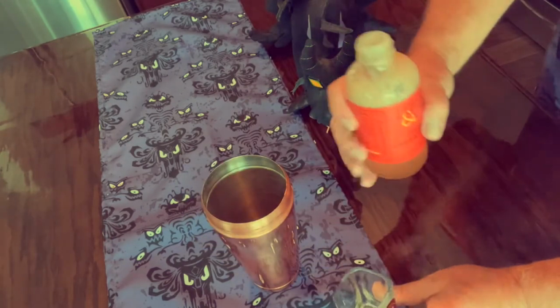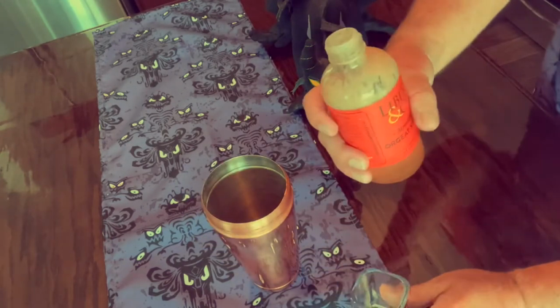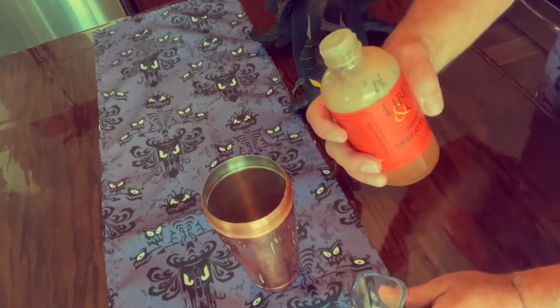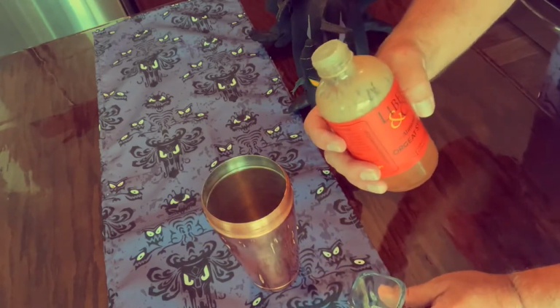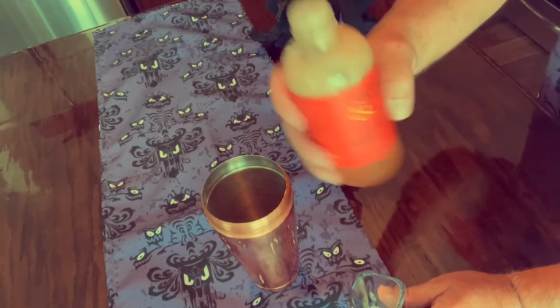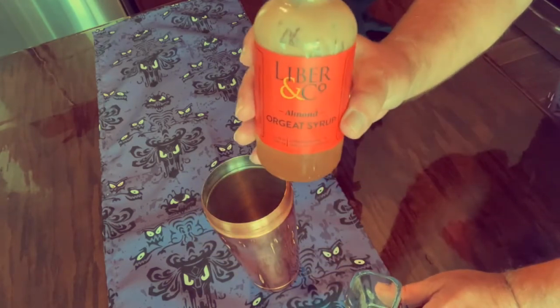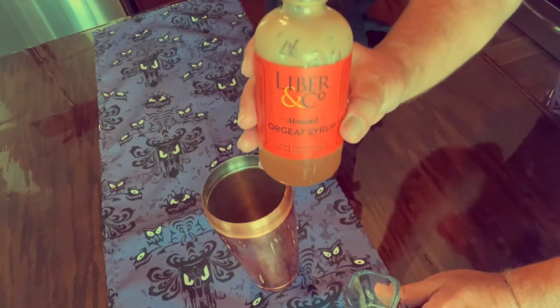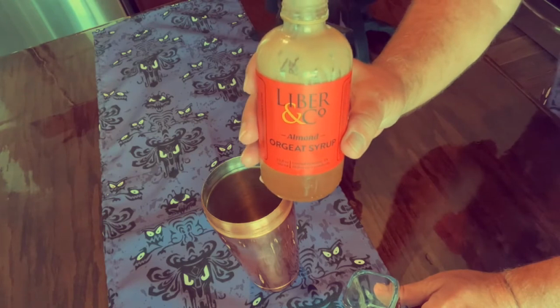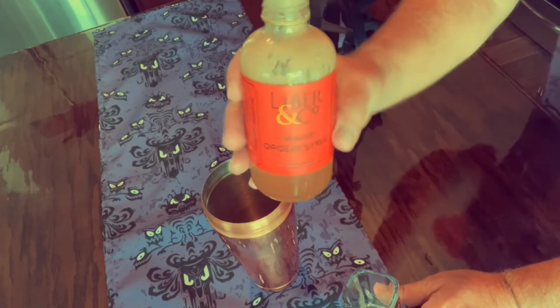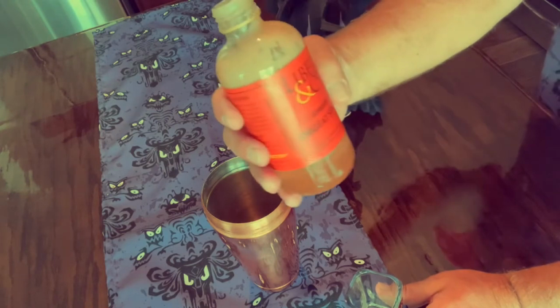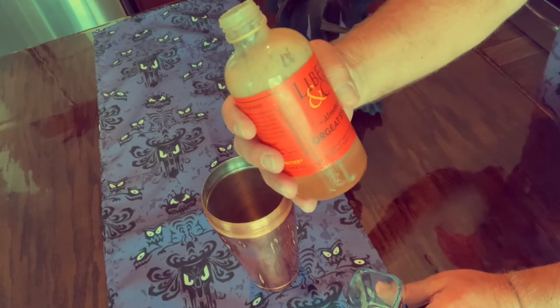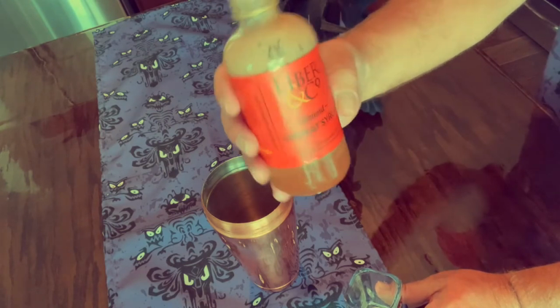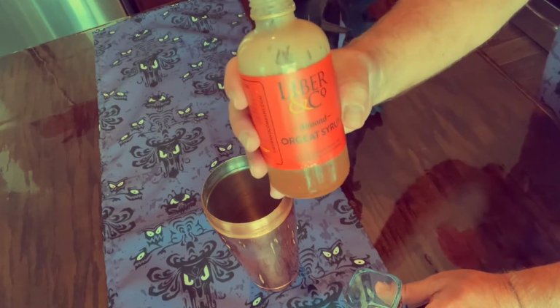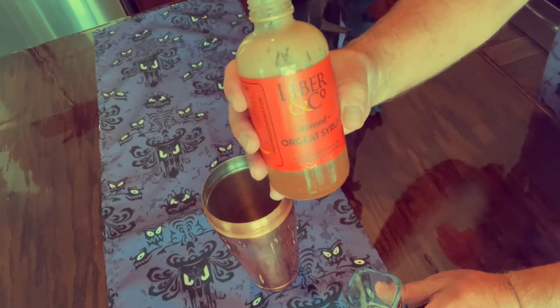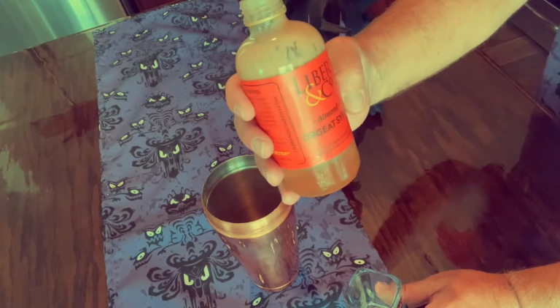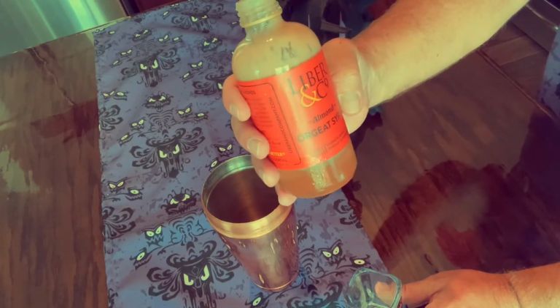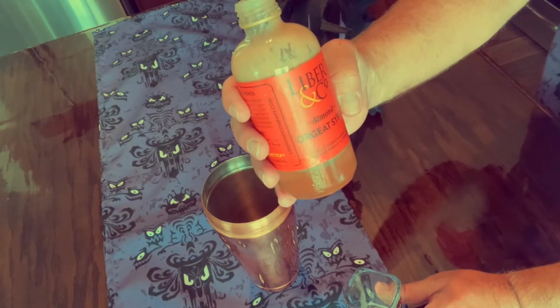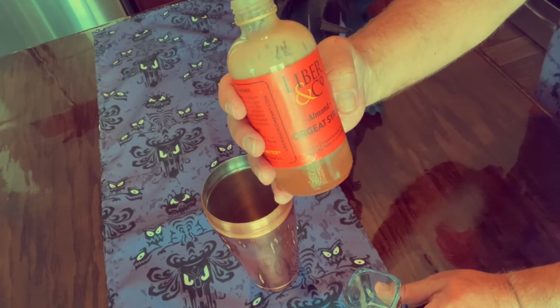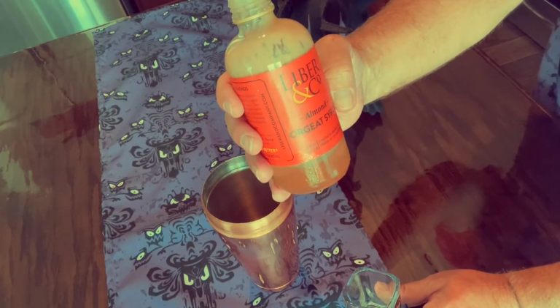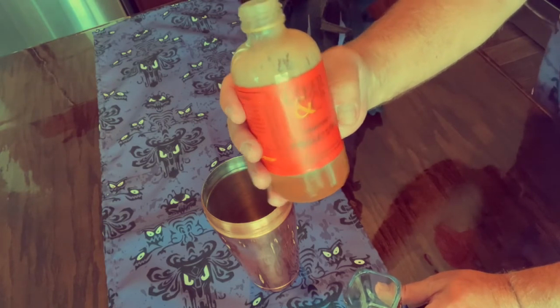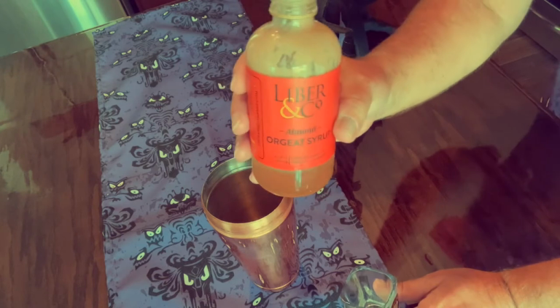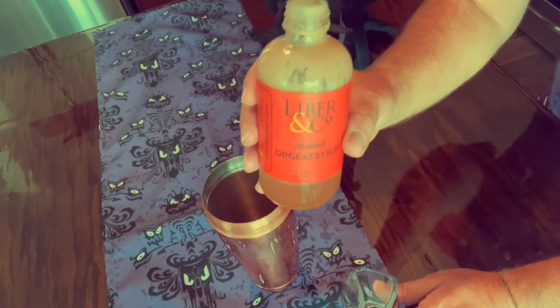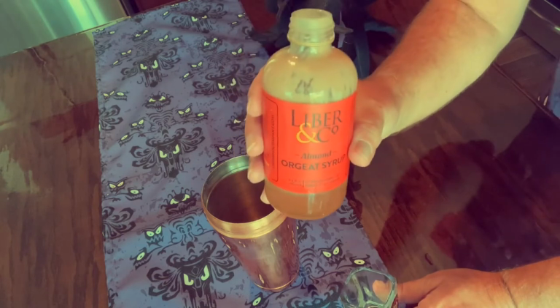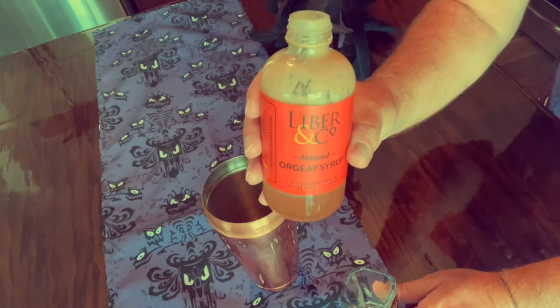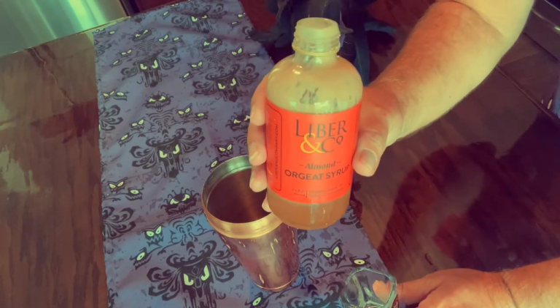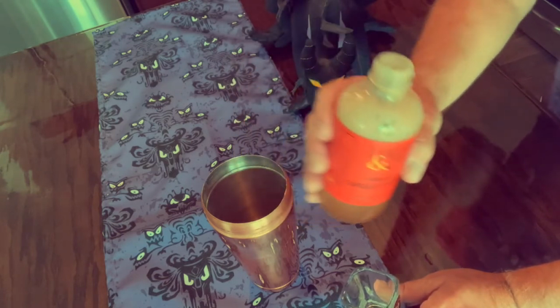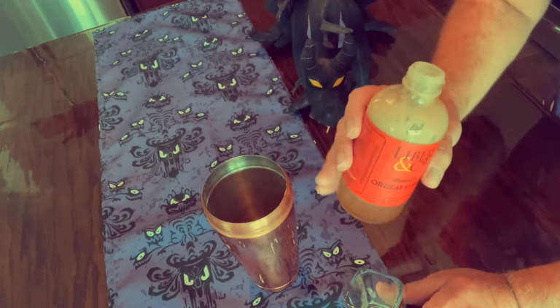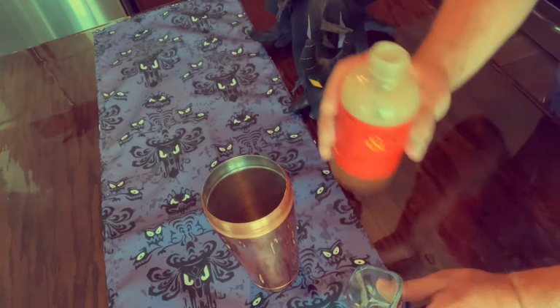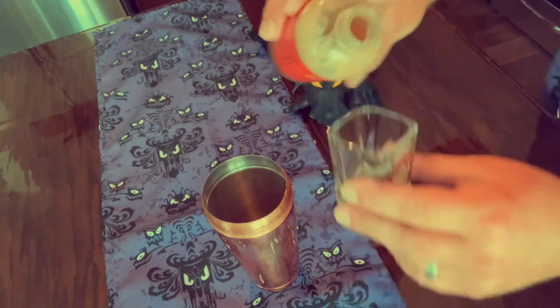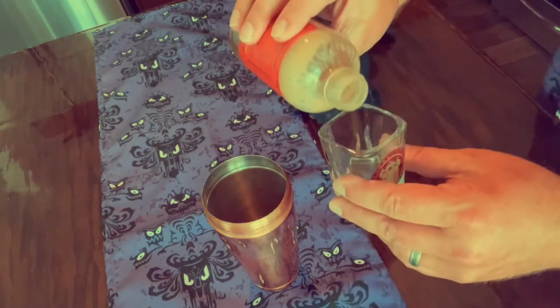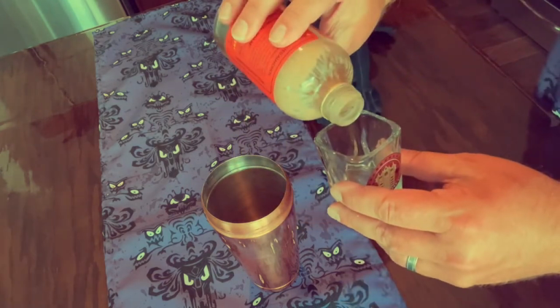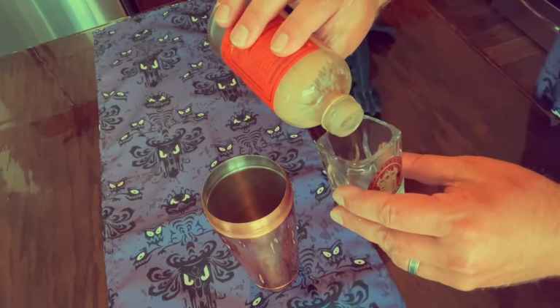And then a half an ounce of Orgeat syrup — I think that's how you say that. Orgeat, O-R-G-E-A-T. Let me know in the comments if I said that wrong, because I'm sure I say a lot of things wrong.